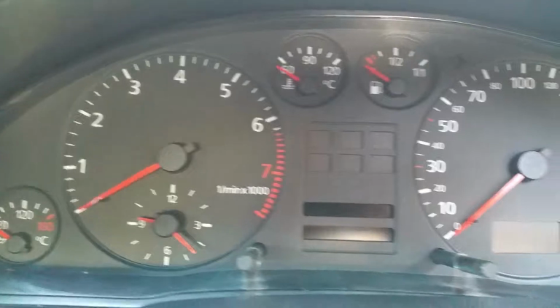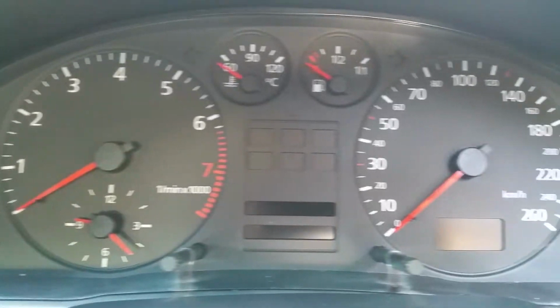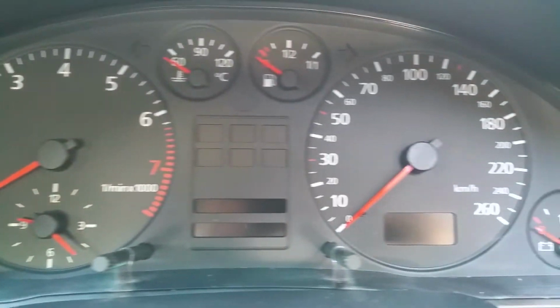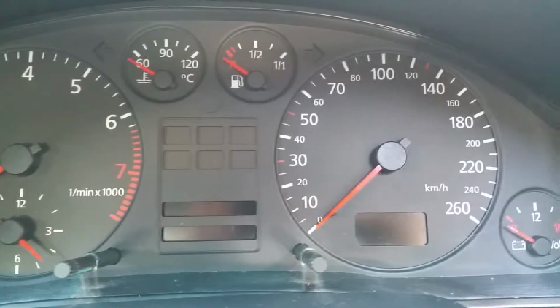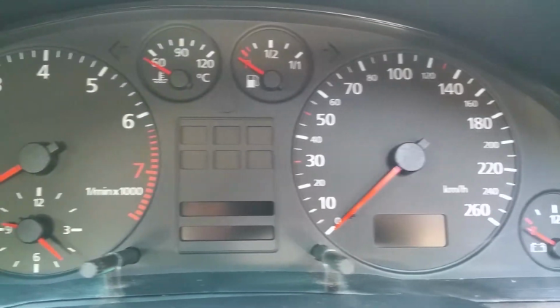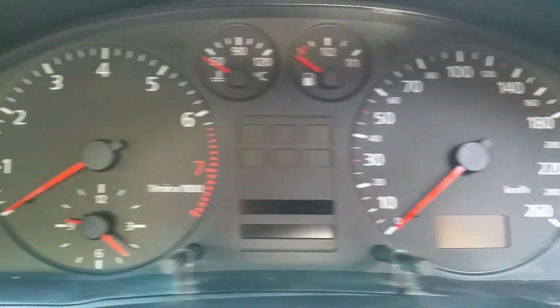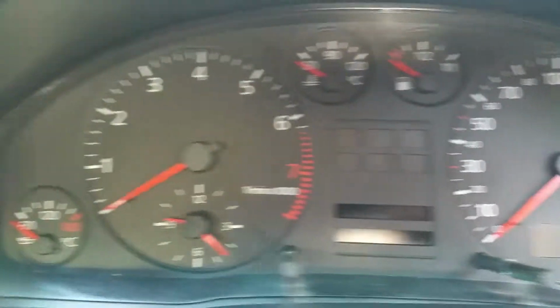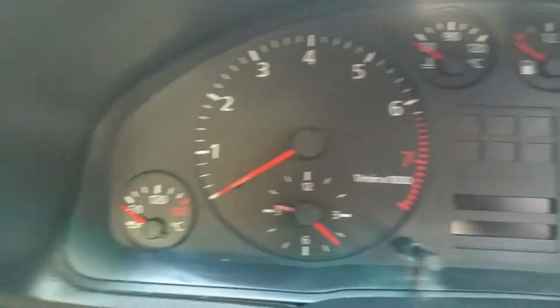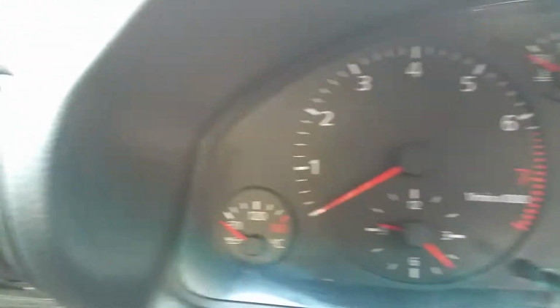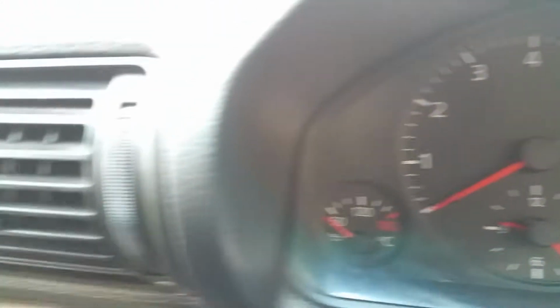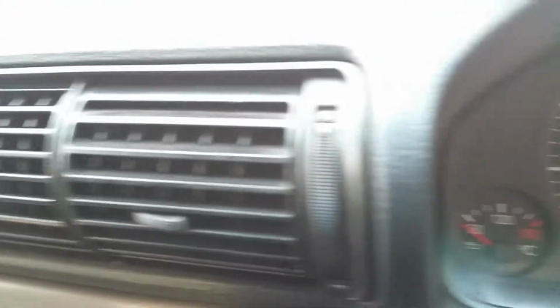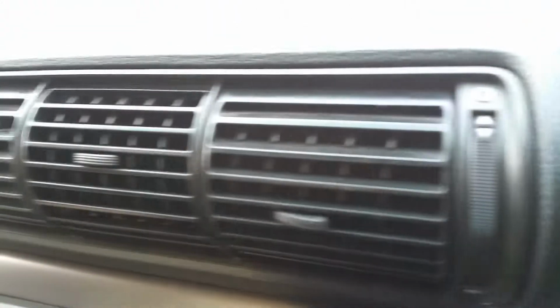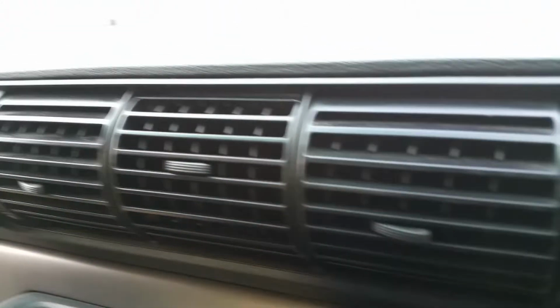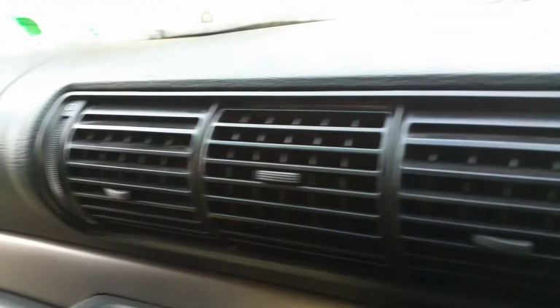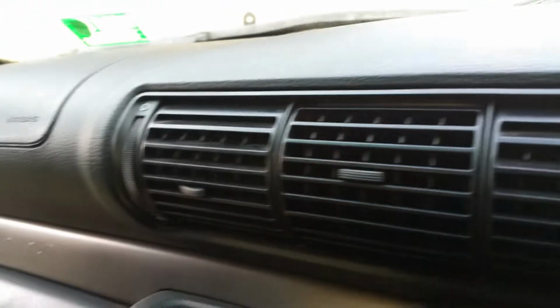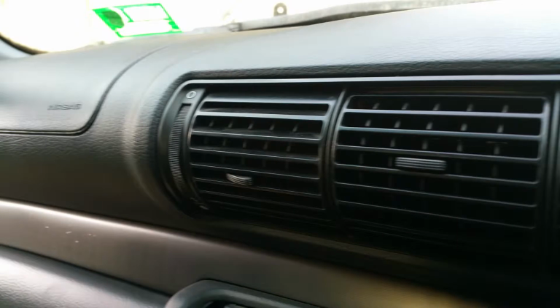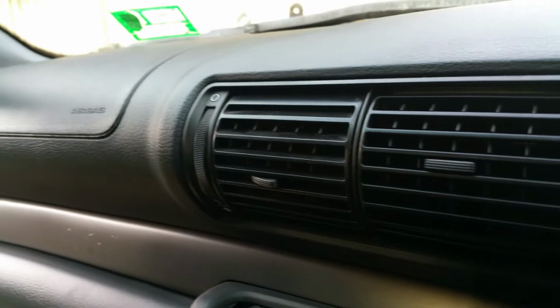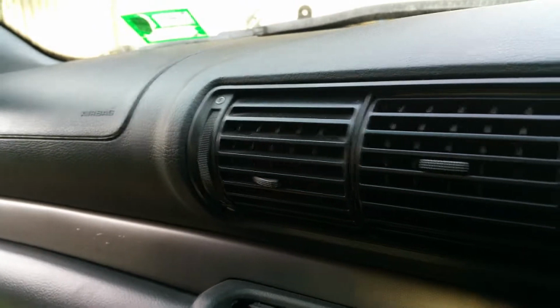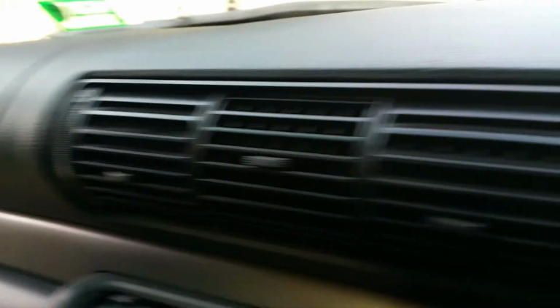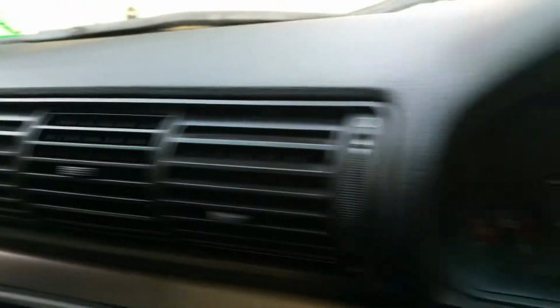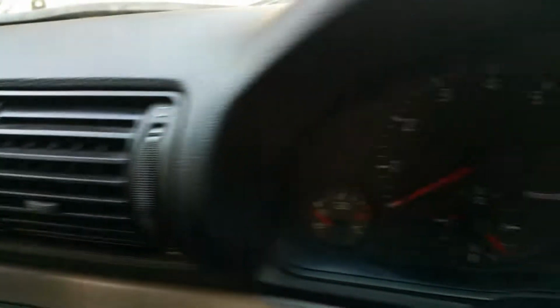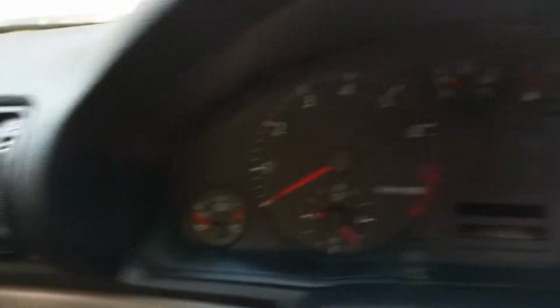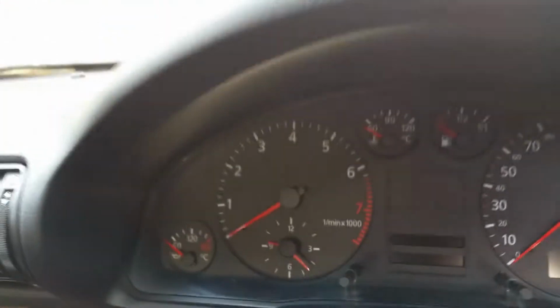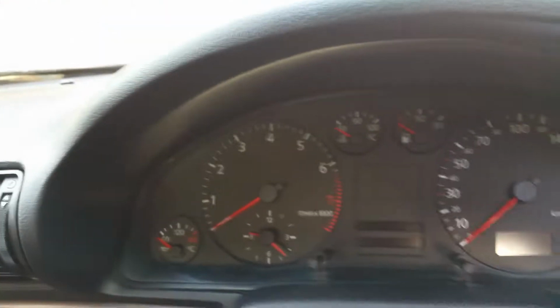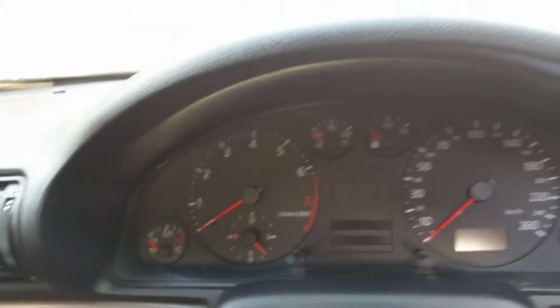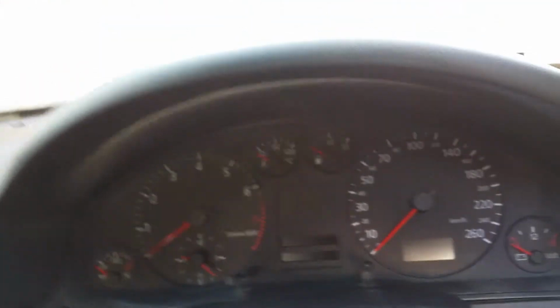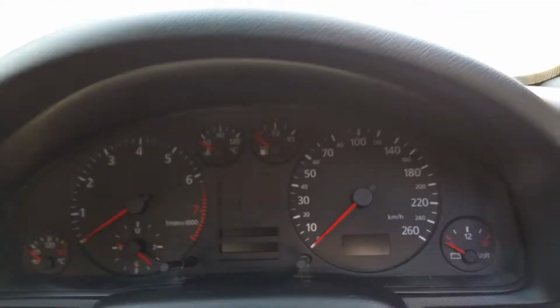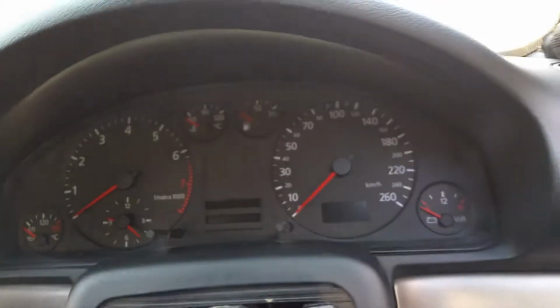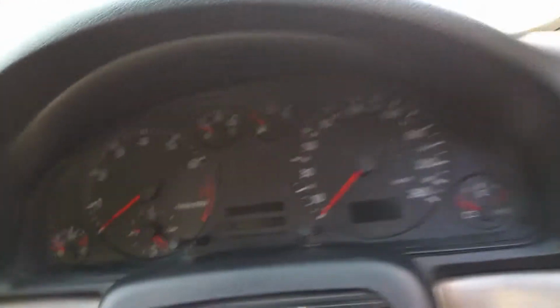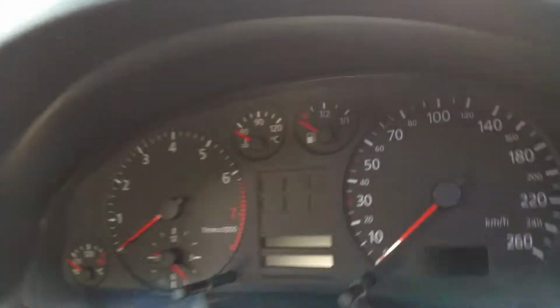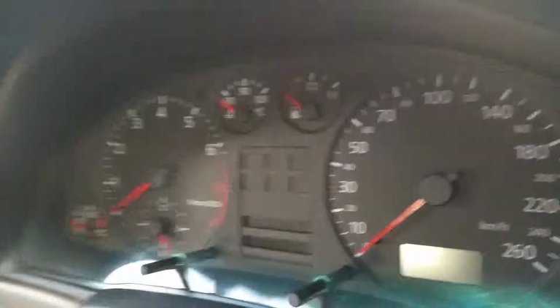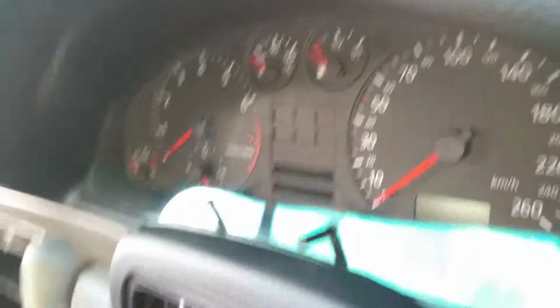Here you have a low mileage Audi A4 B5 in full road-worthy condition, just needs a little bit of tender love and care as you can see.